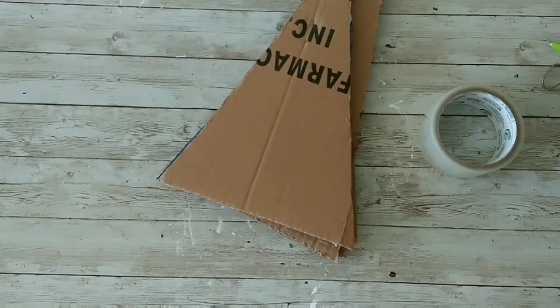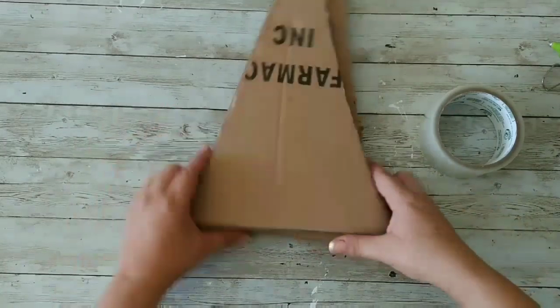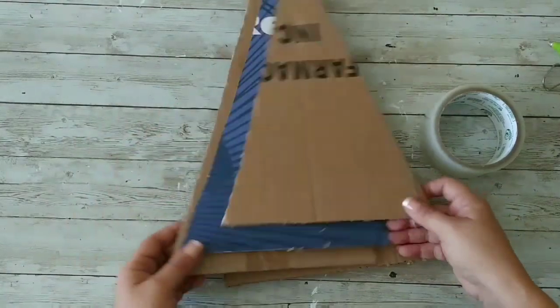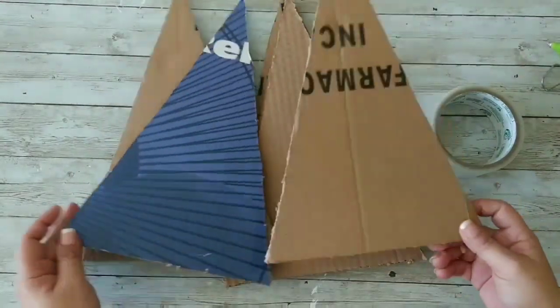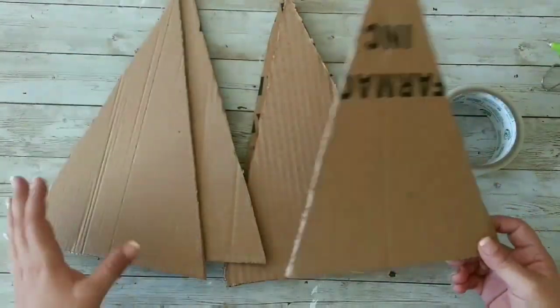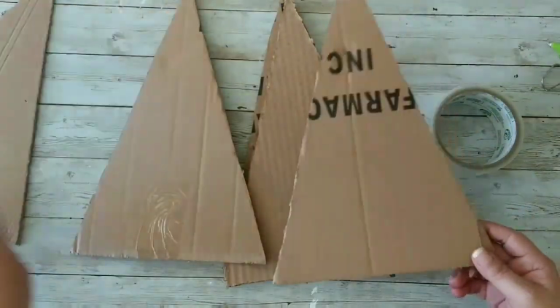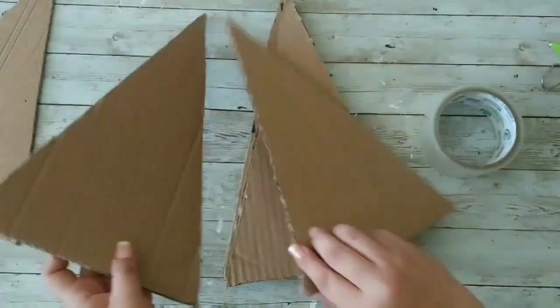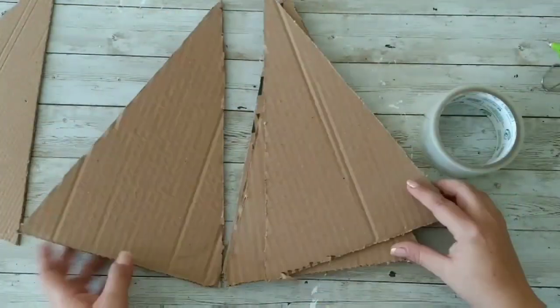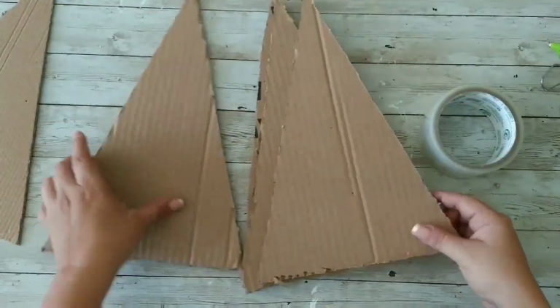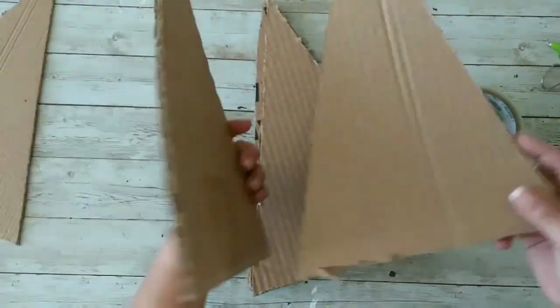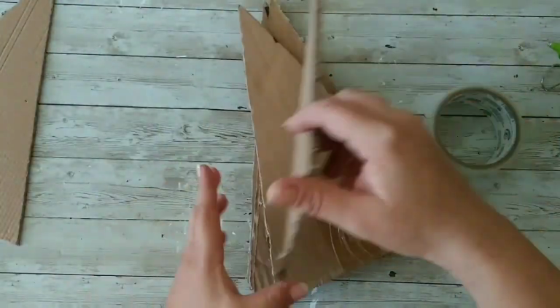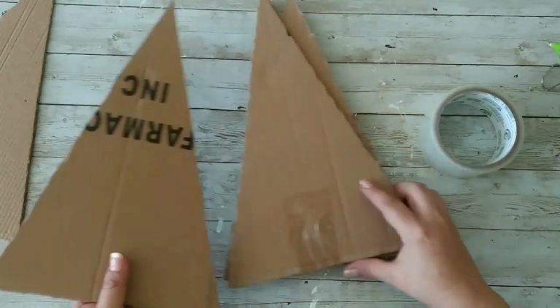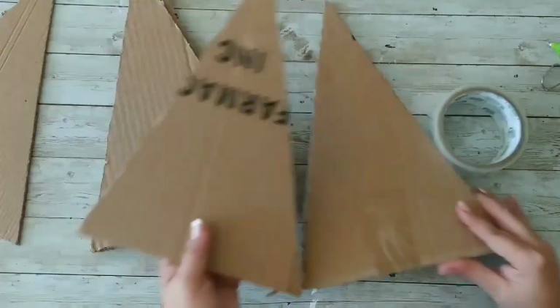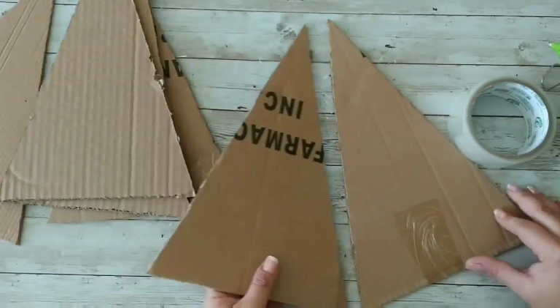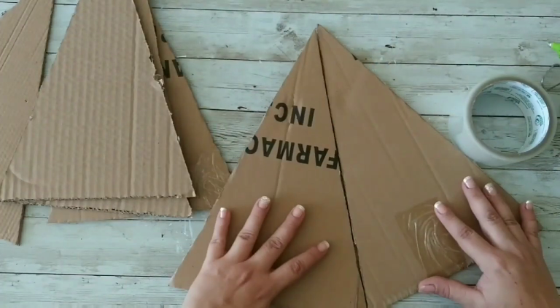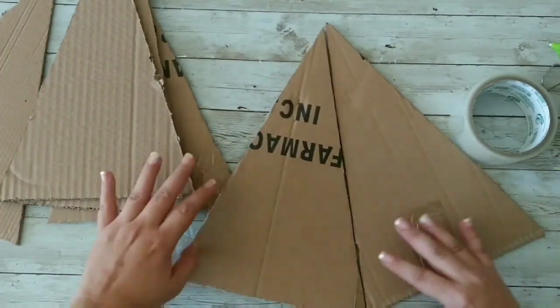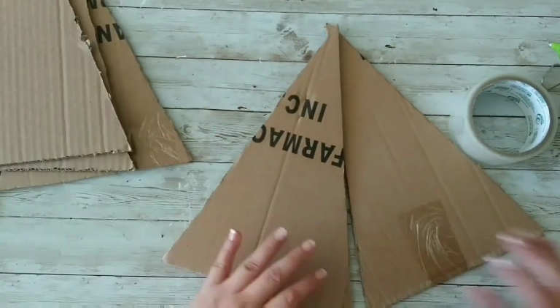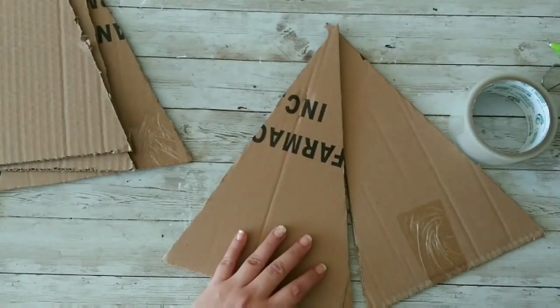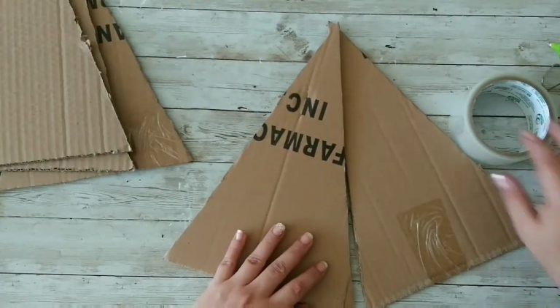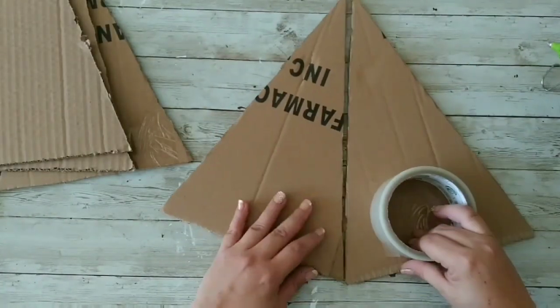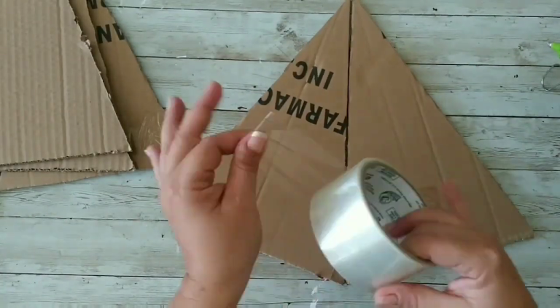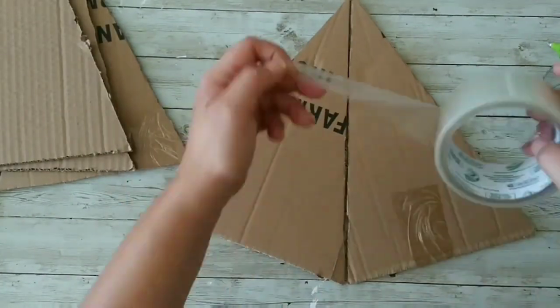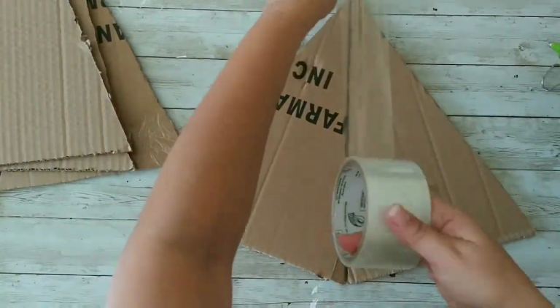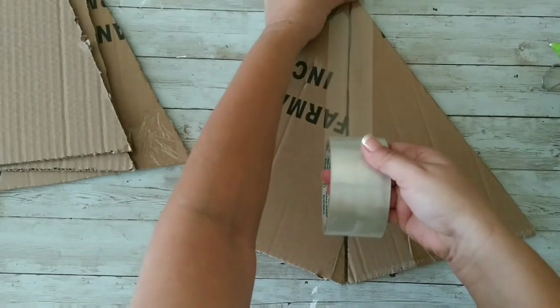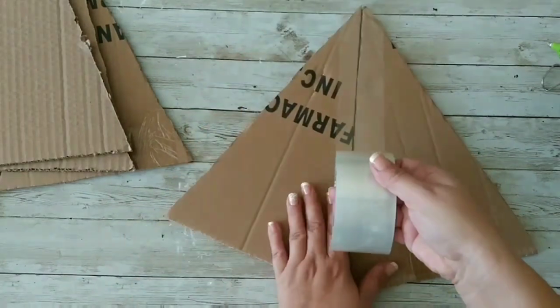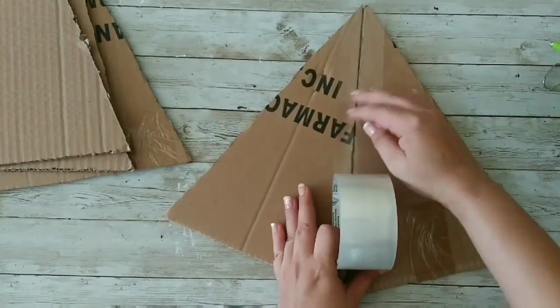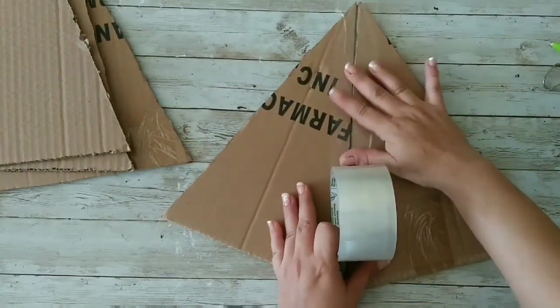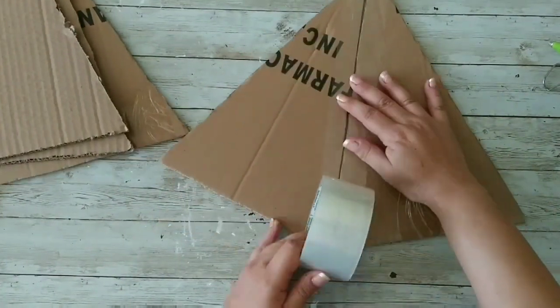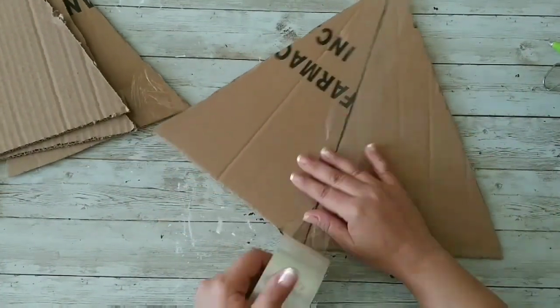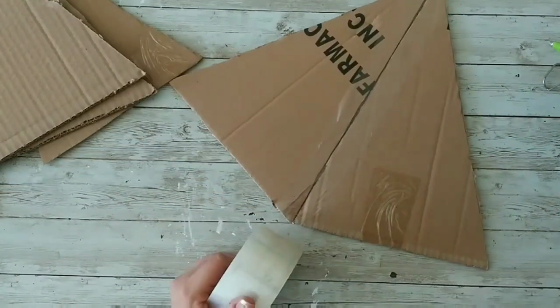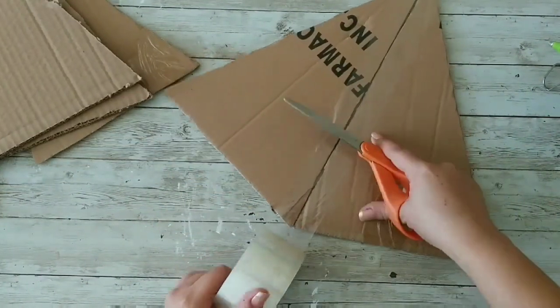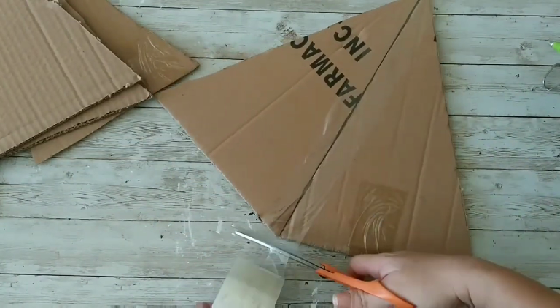First we're gonna need a couple of triangles. I'm gonna use five of those triangles made out of cardboard, and we're gonna use packing tape.